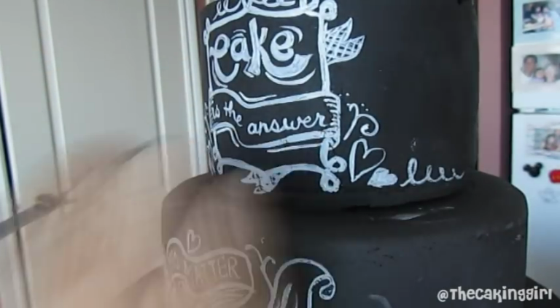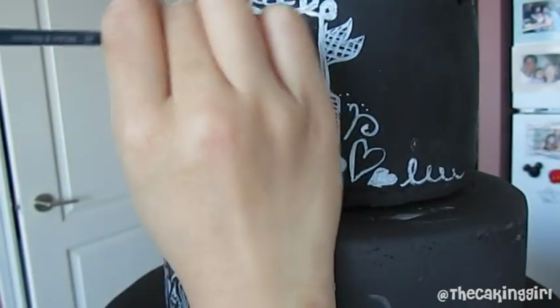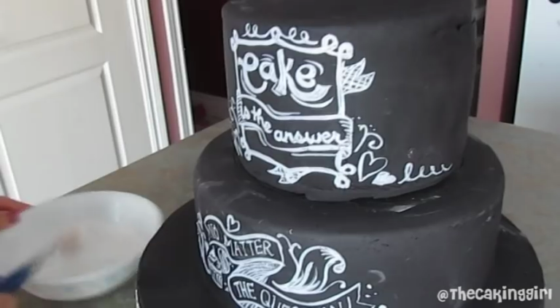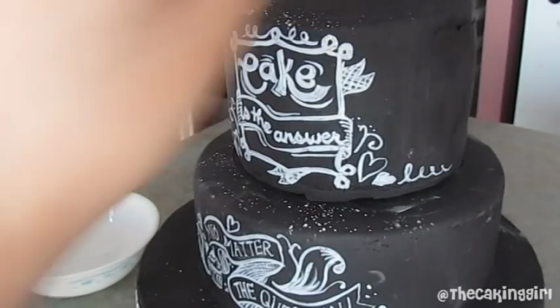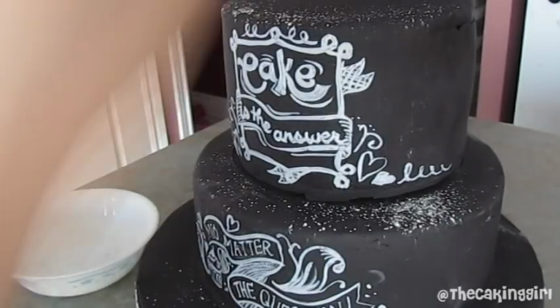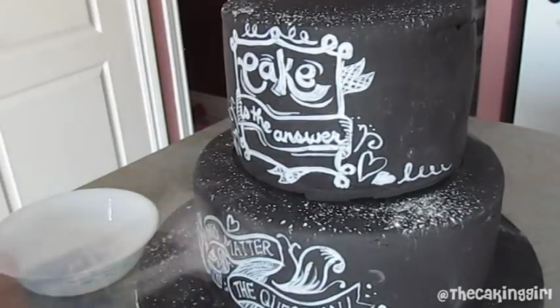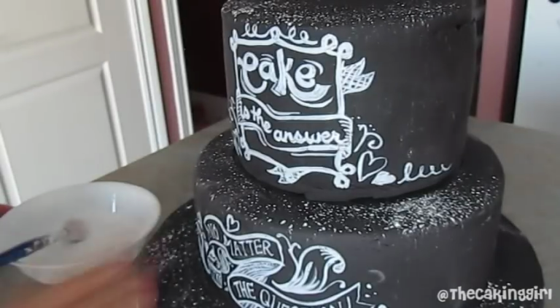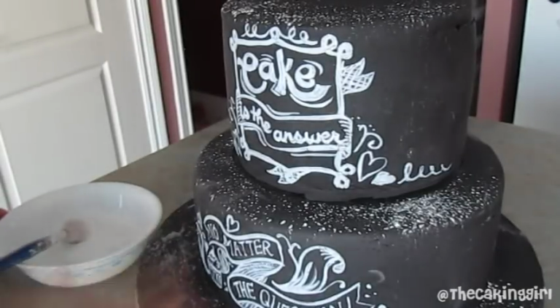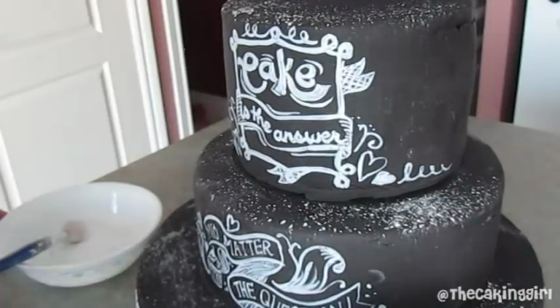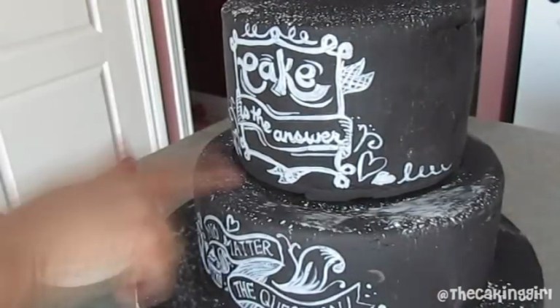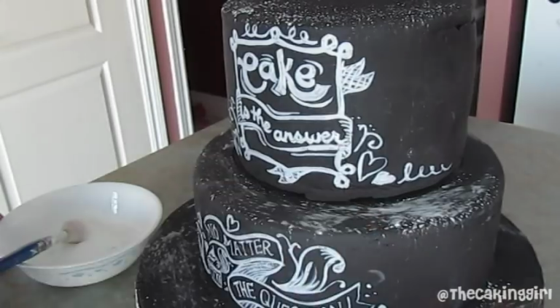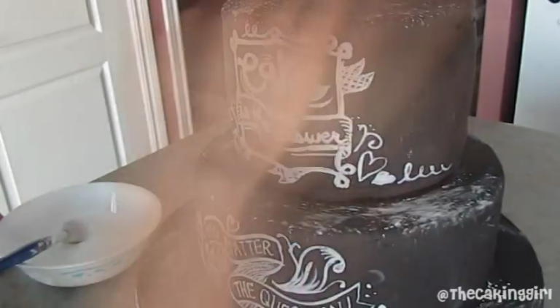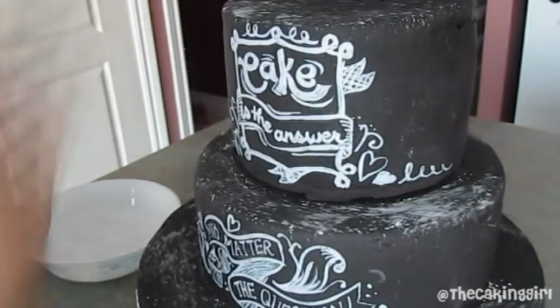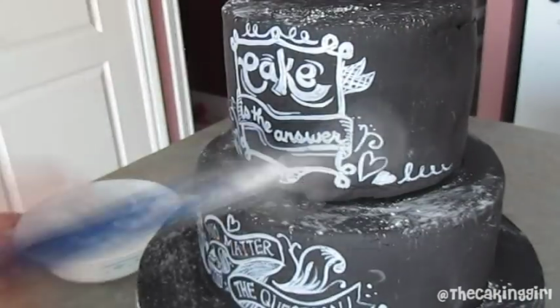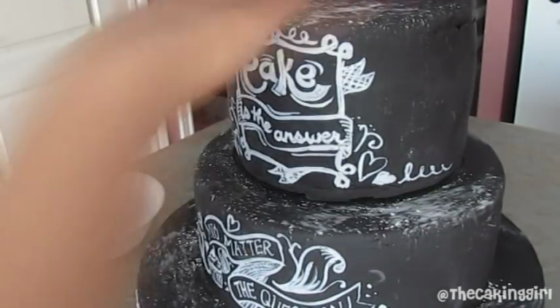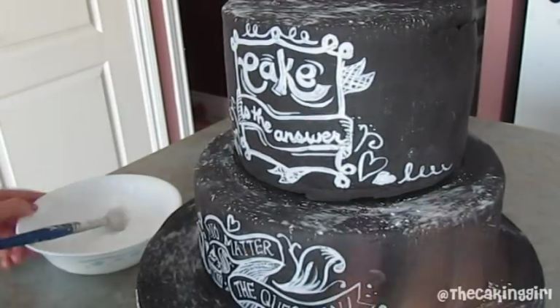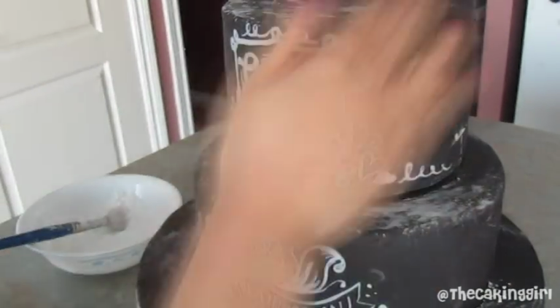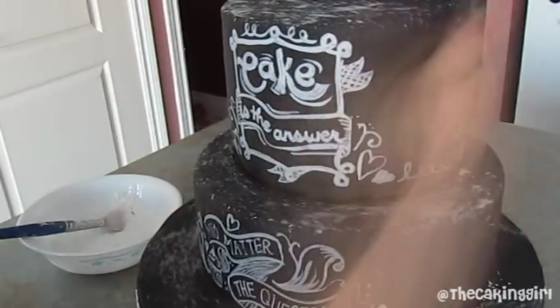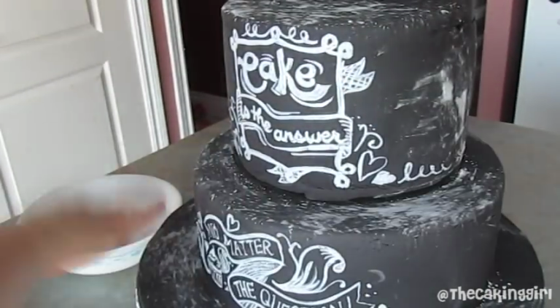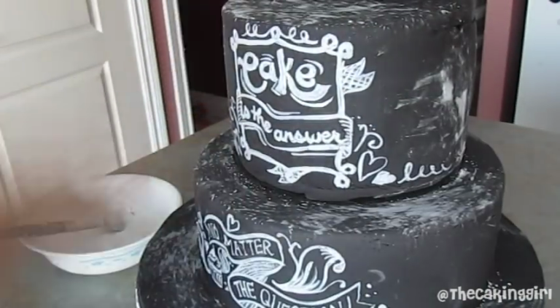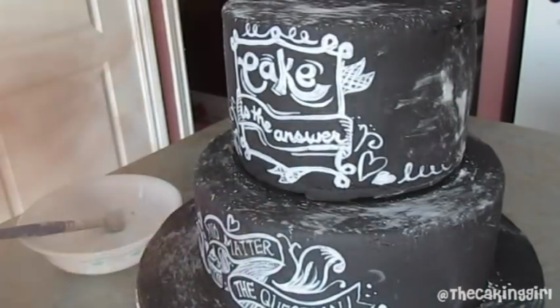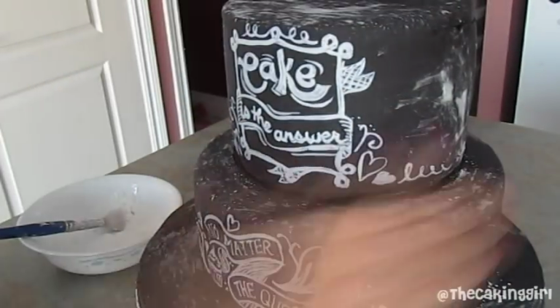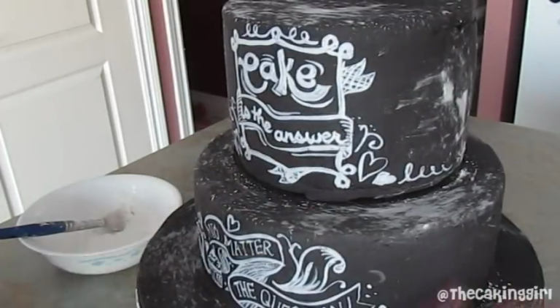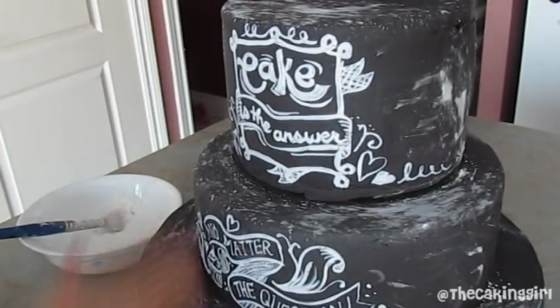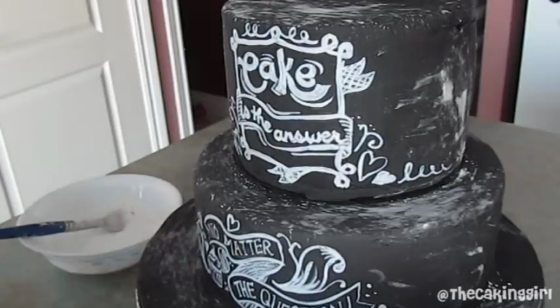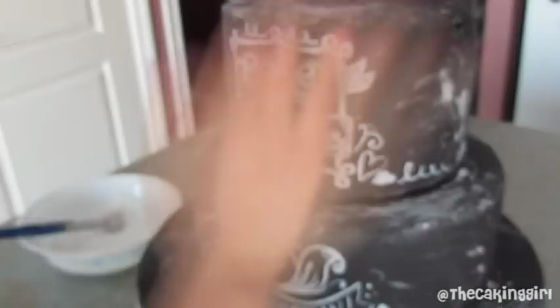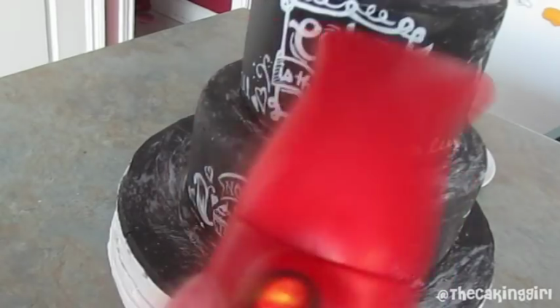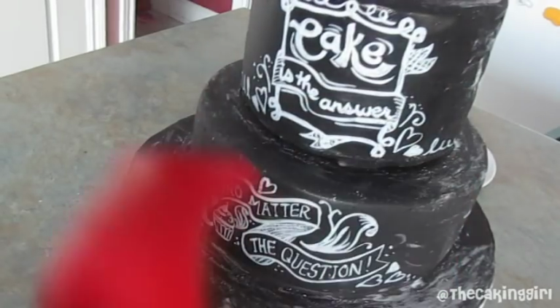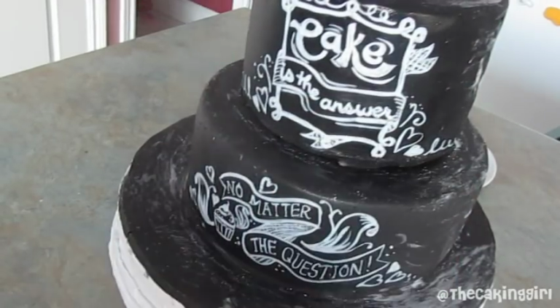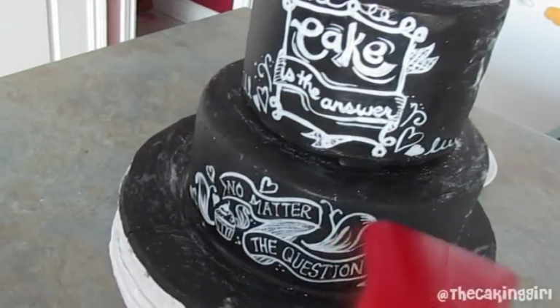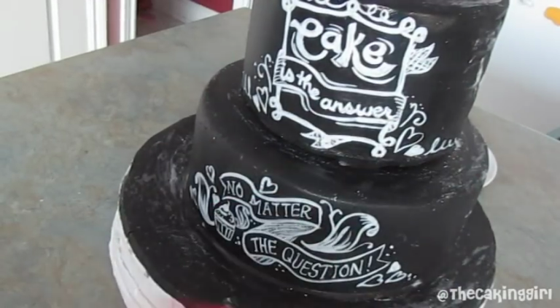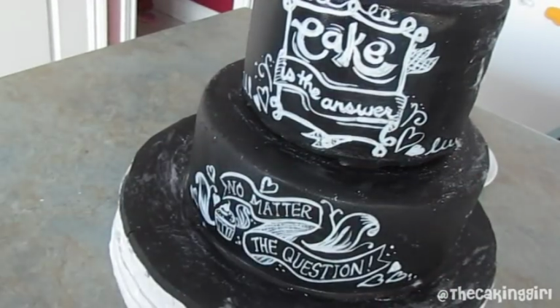And for the blackboard effect, I'm dusting some icing sugar mixed with corn starch over it. If you think you've added too much like what I did here, just use a steamer and get rid of some of the marks.